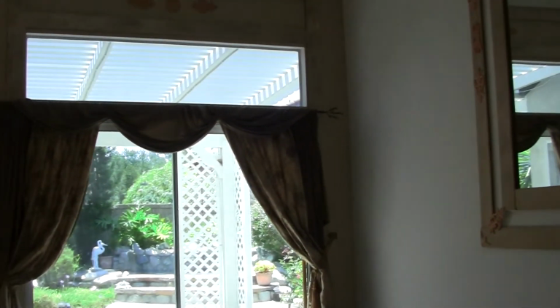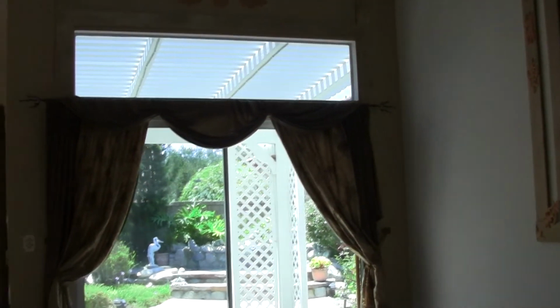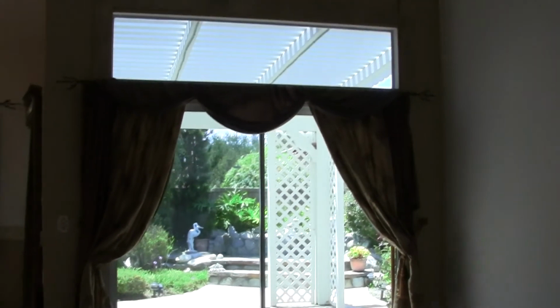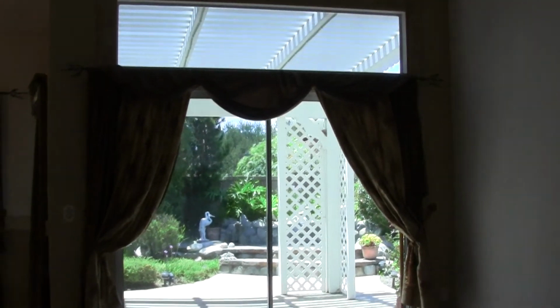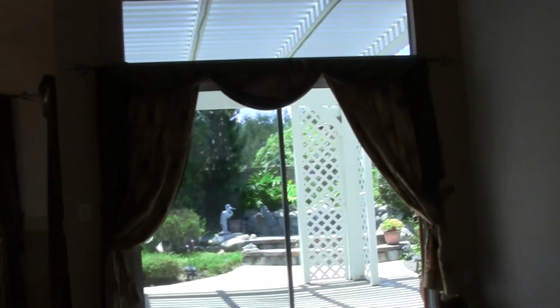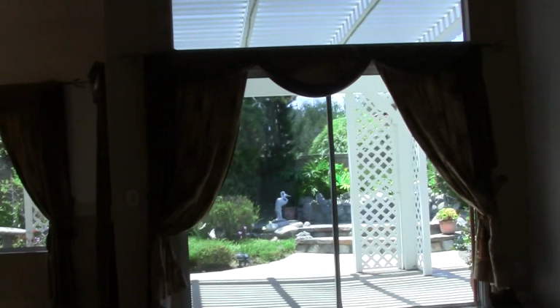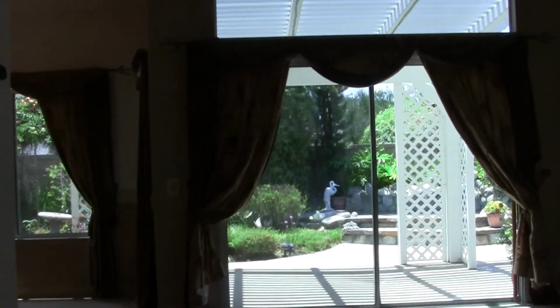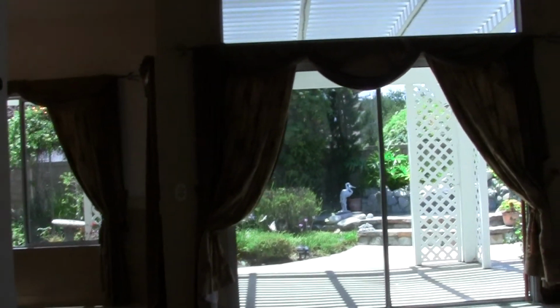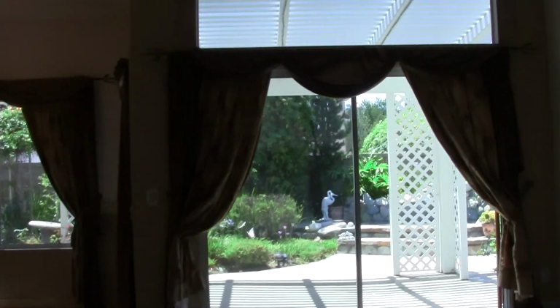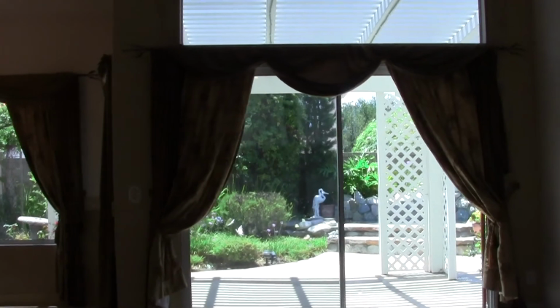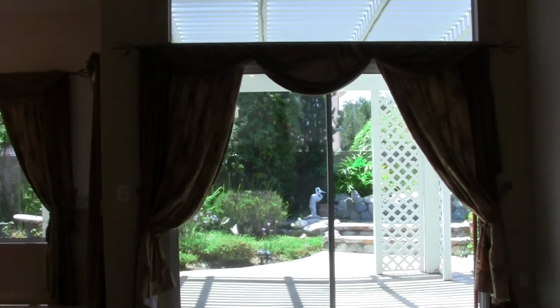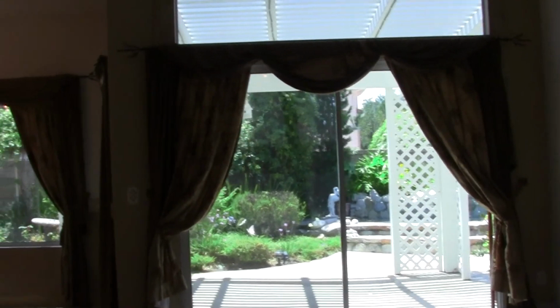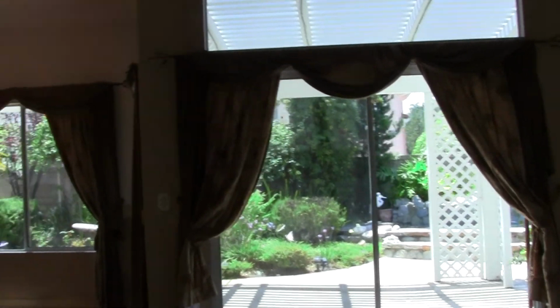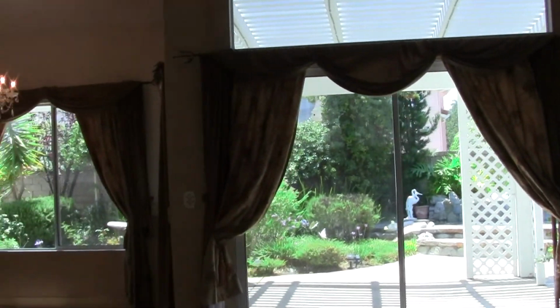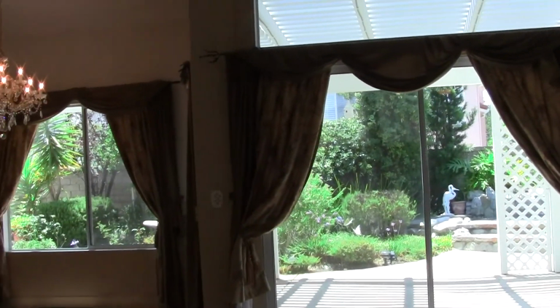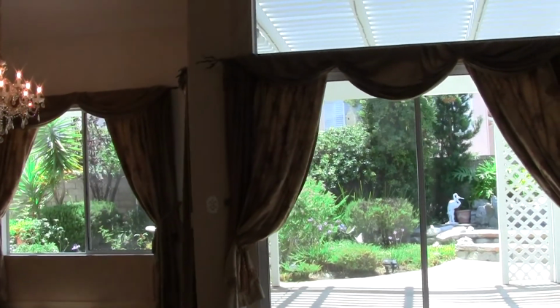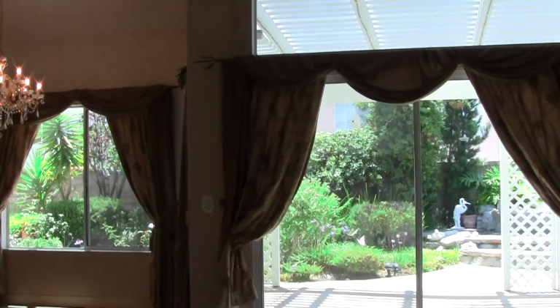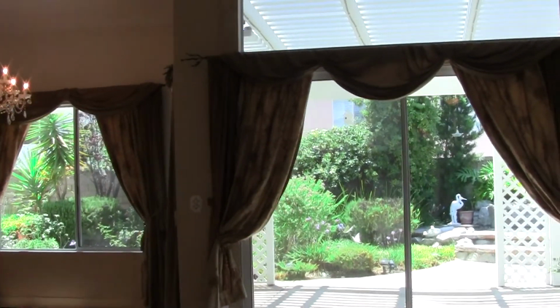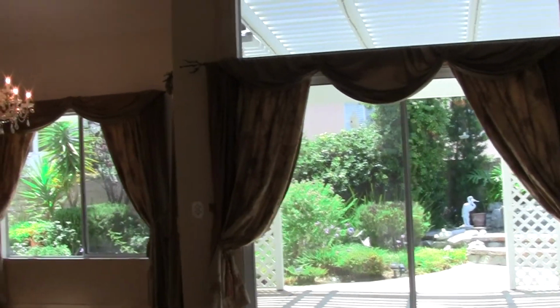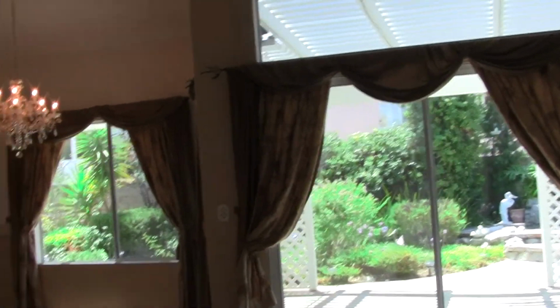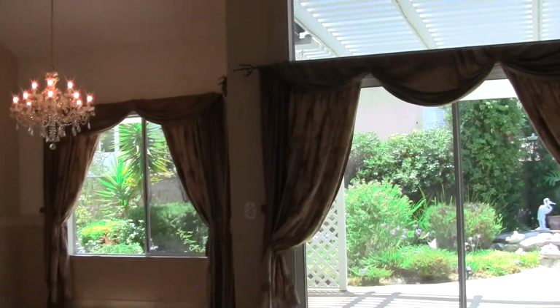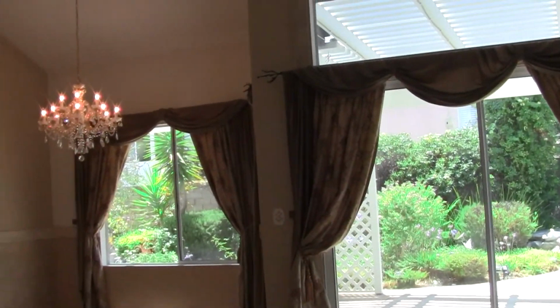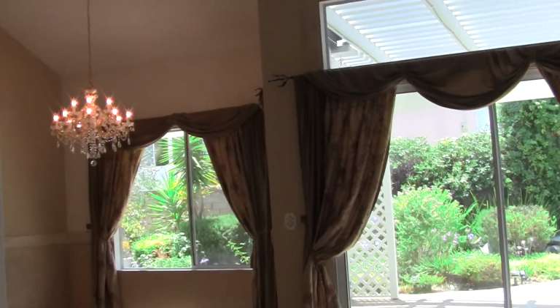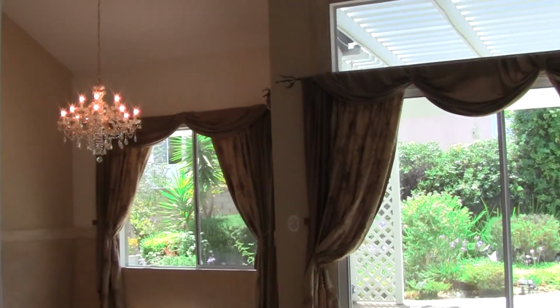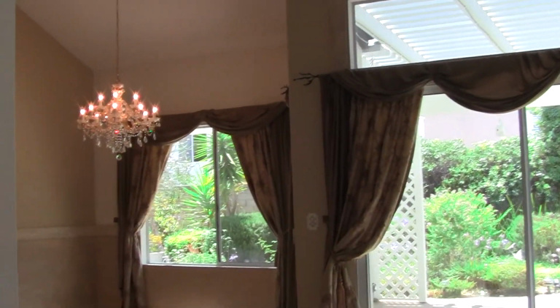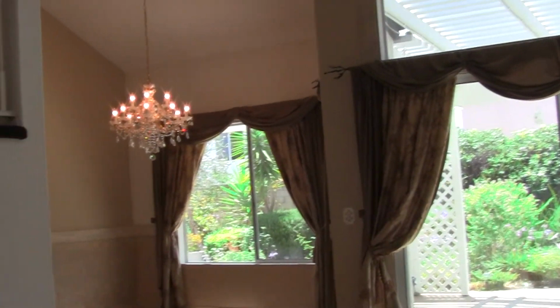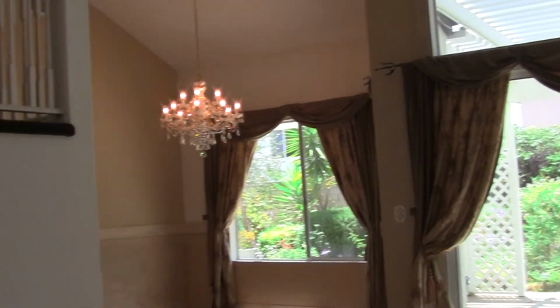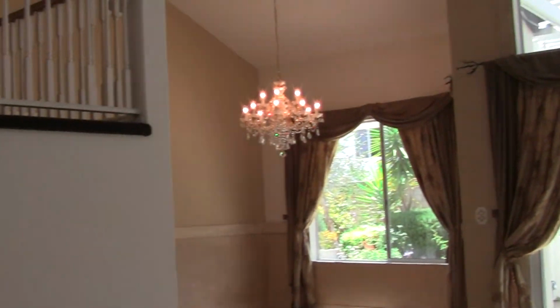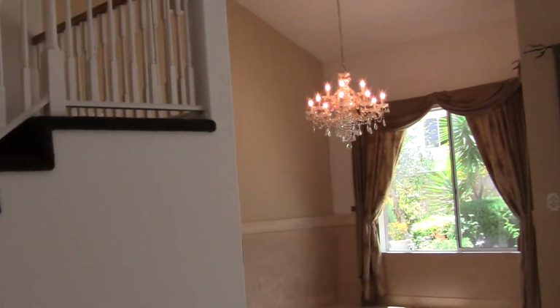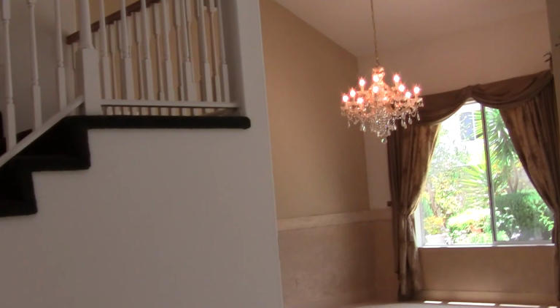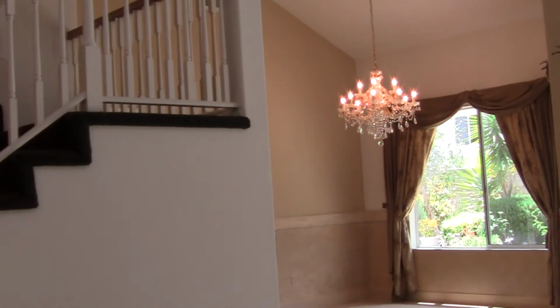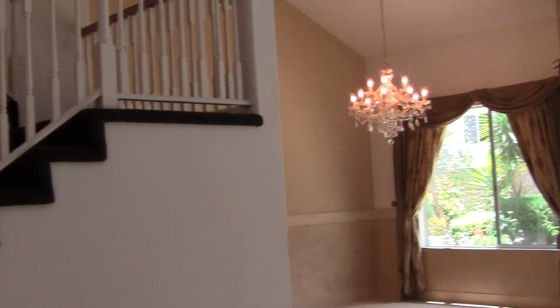This obviously would be the formal living room, and you can see through the windows the English garden in the backyard, which you're just going to love.